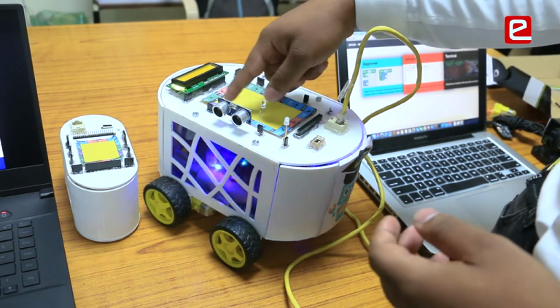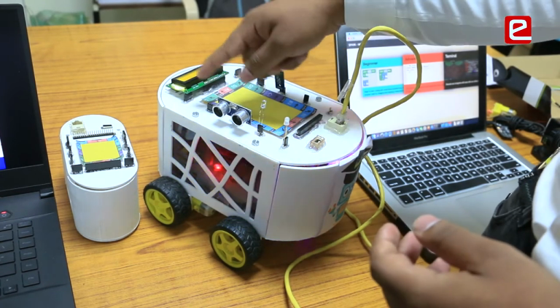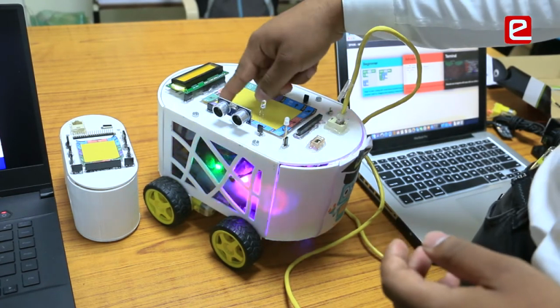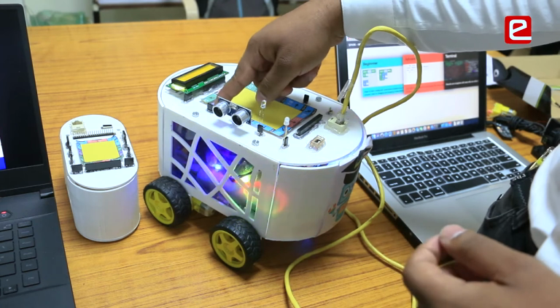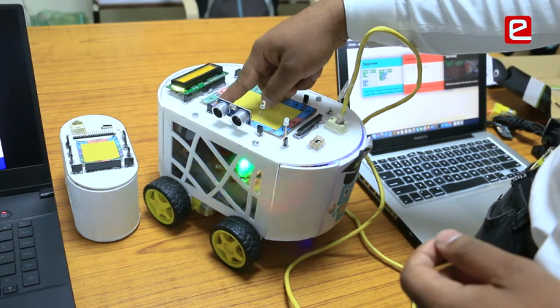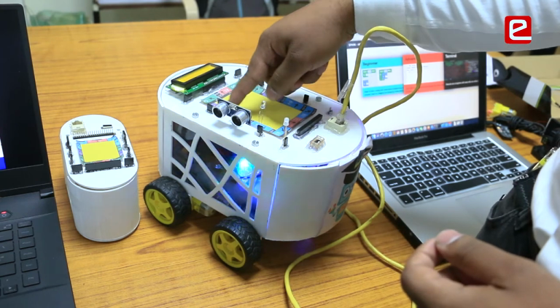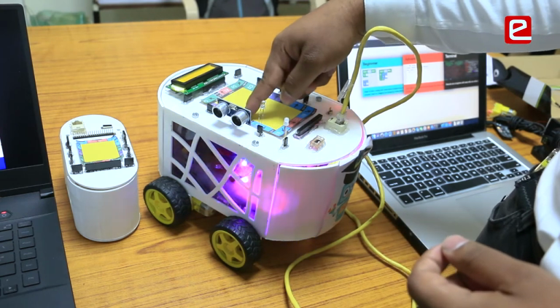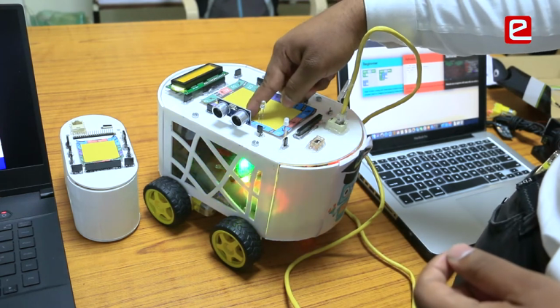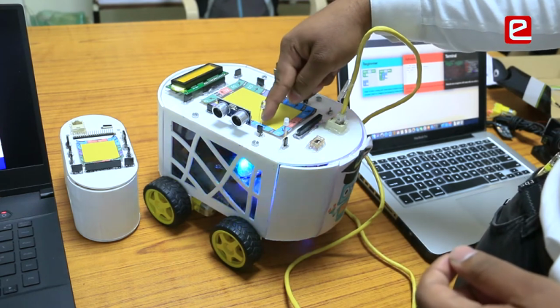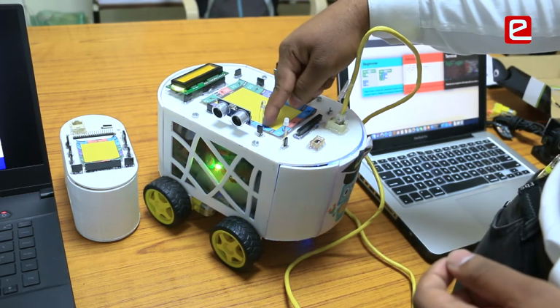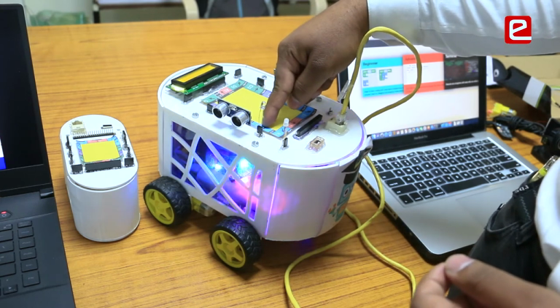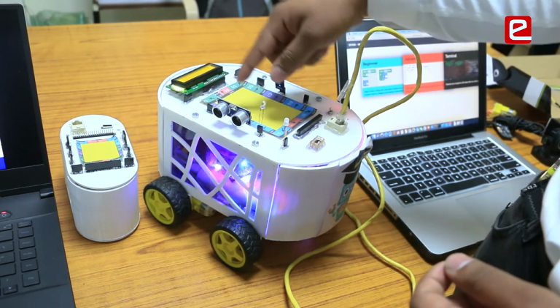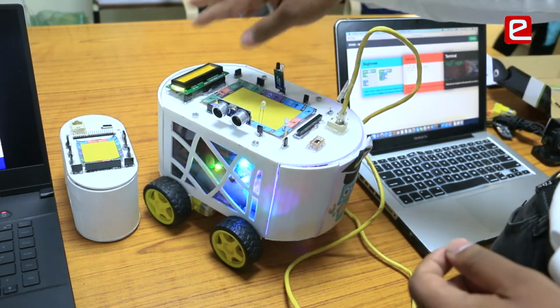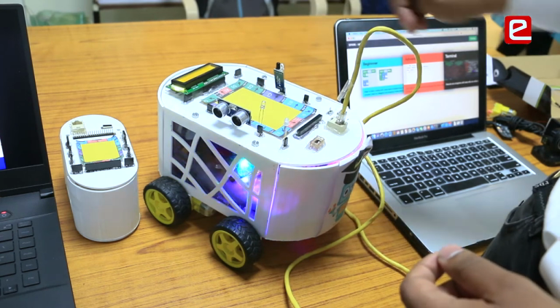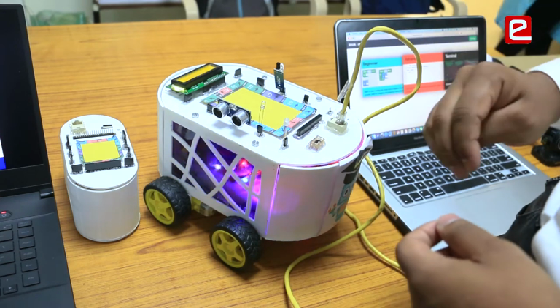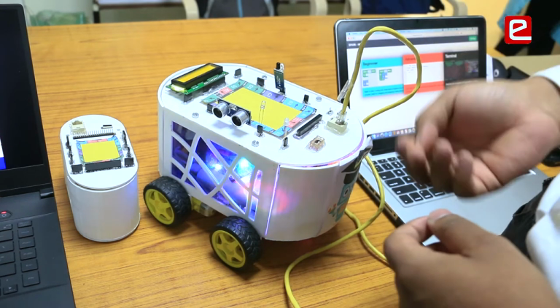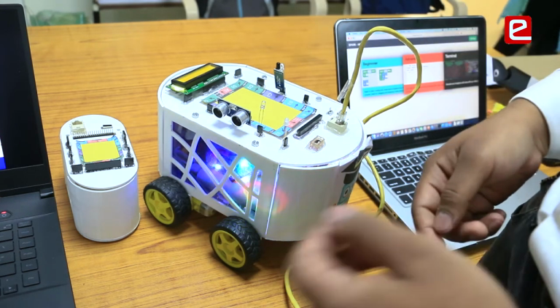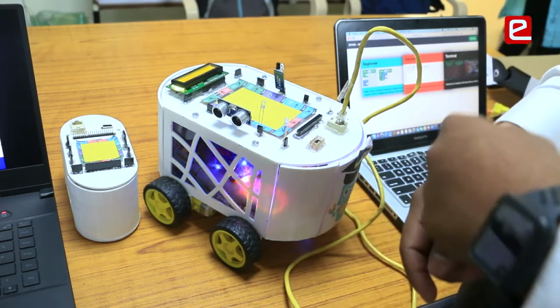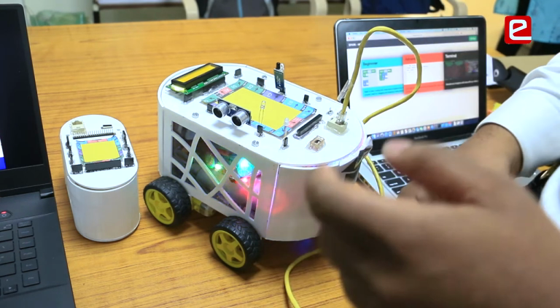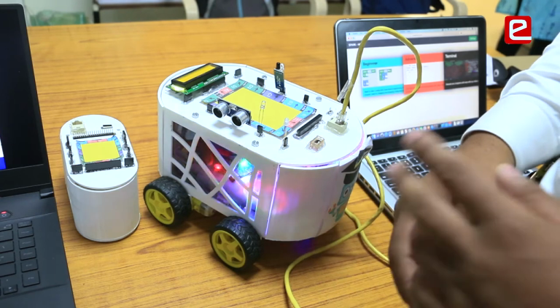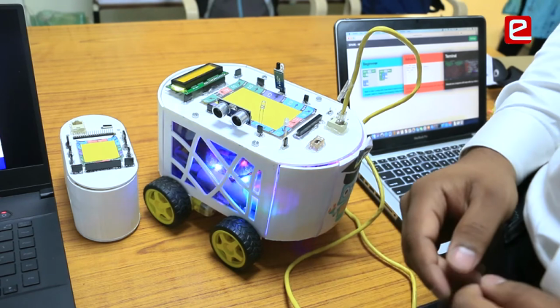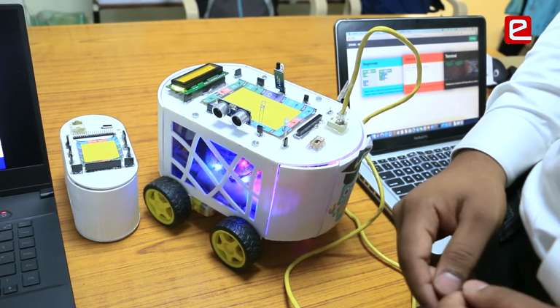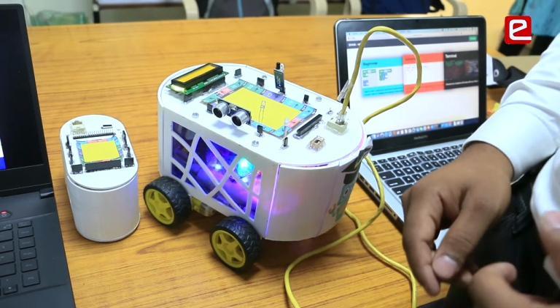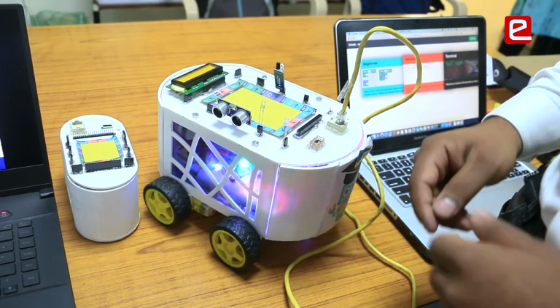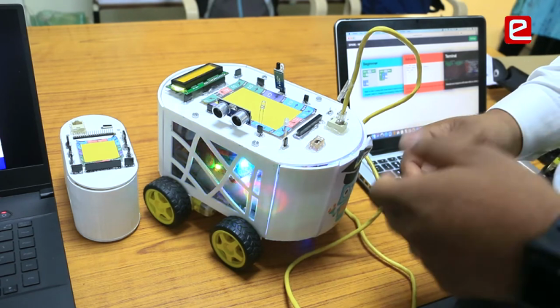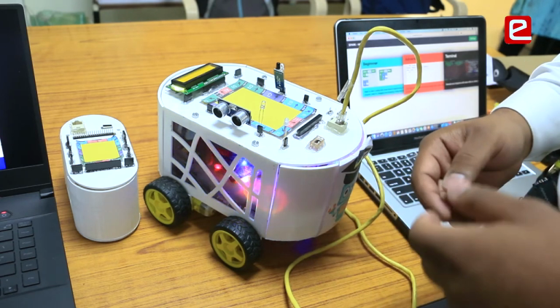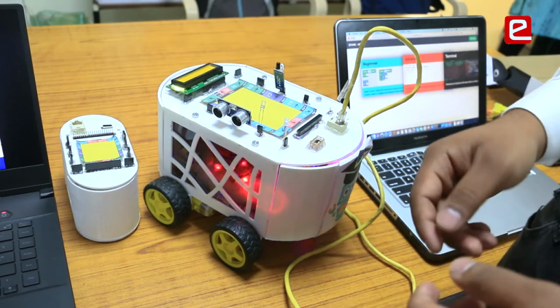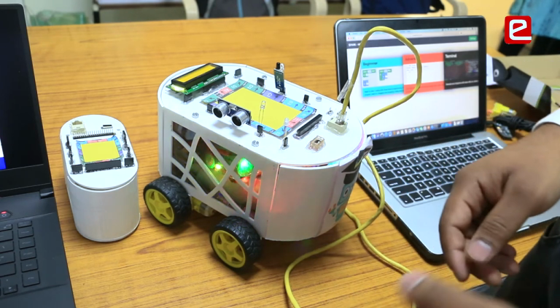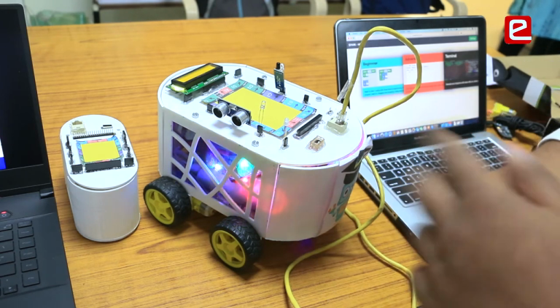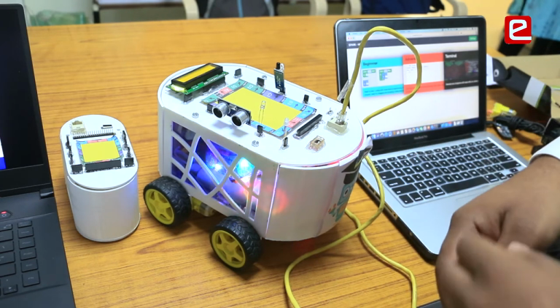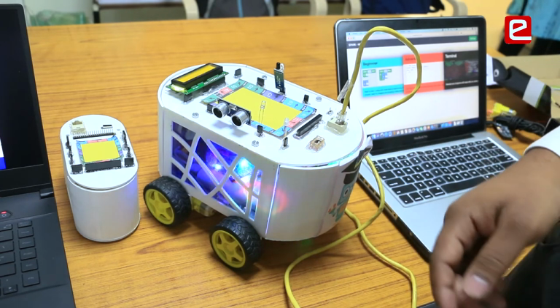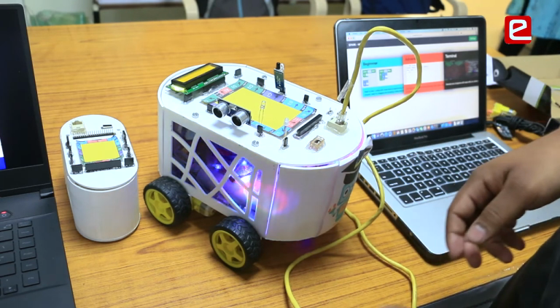That is why we divided the 40-pin header into various ports: 3-pin ports, 4-pin ports, and 2-pin ports, distributed all throughout the robot. Students can plug in hardware components wherever they want according to their project — it's fully plug-and-play.